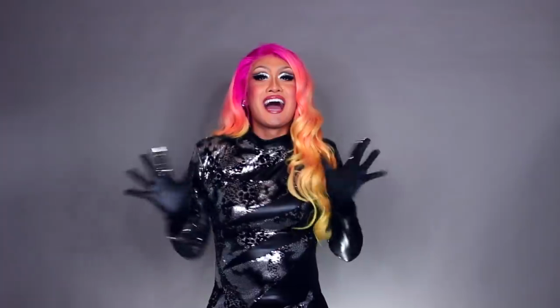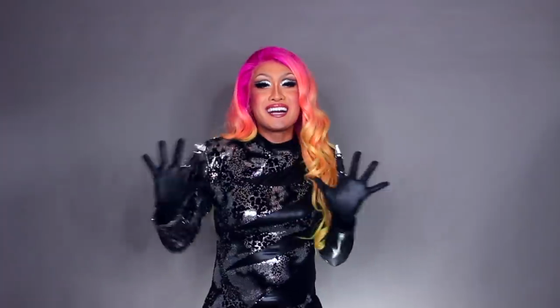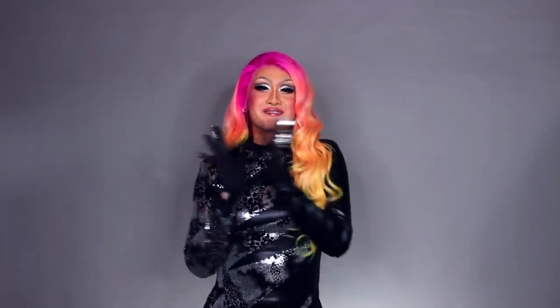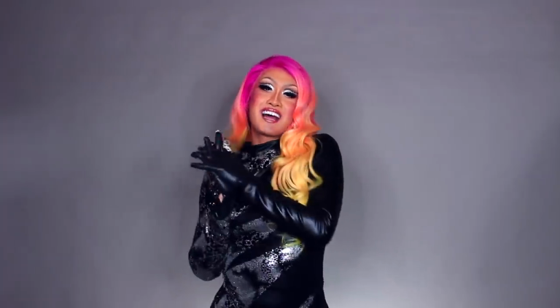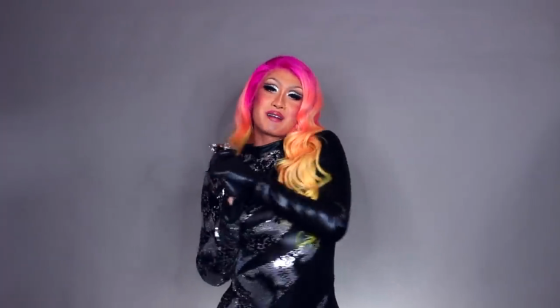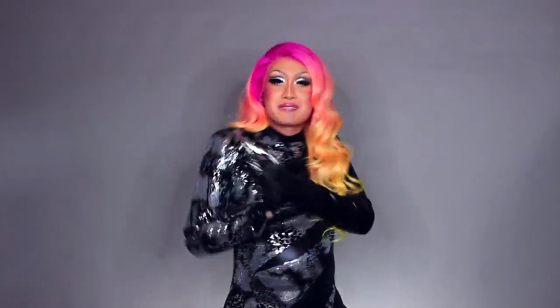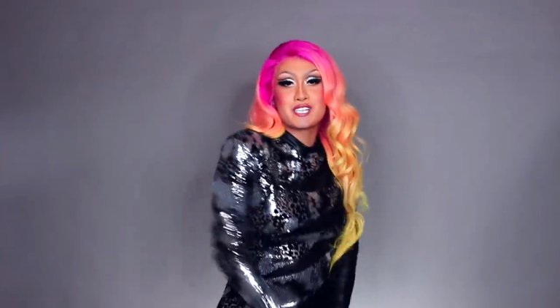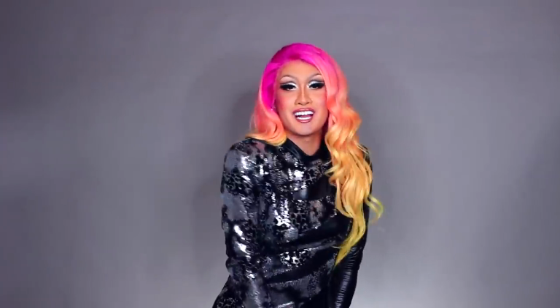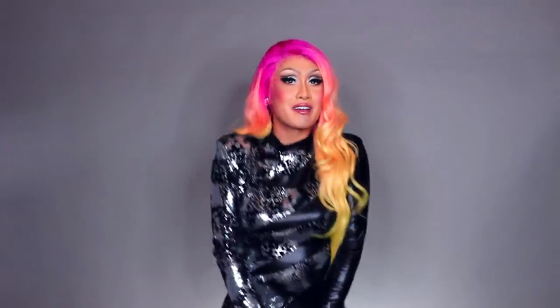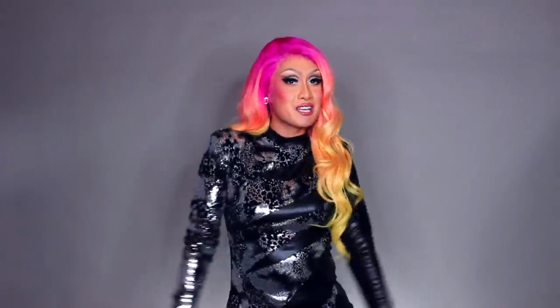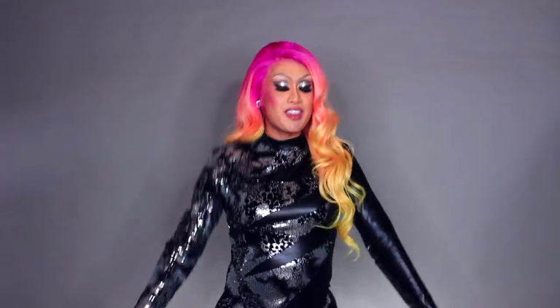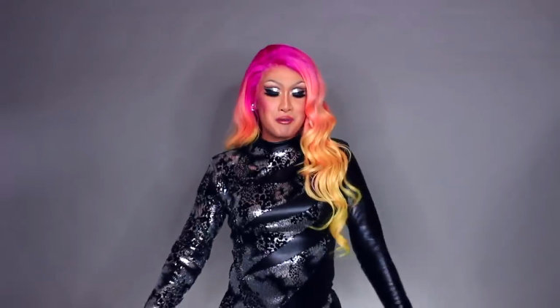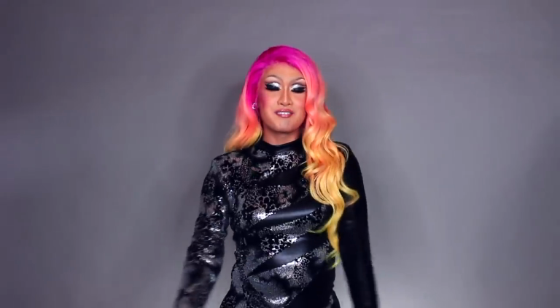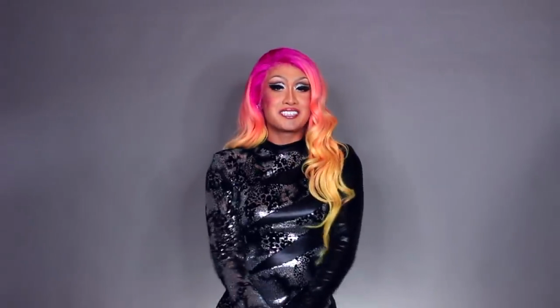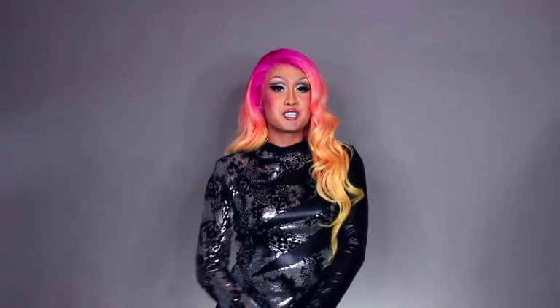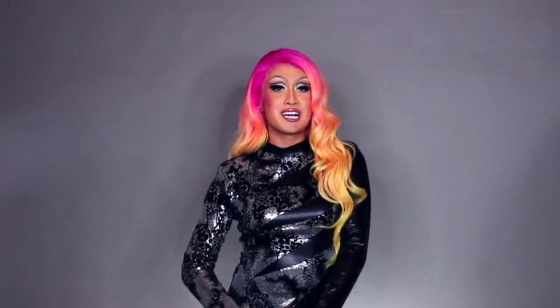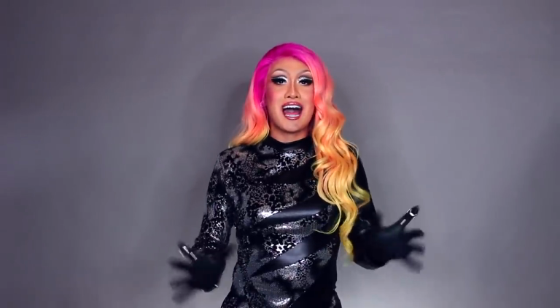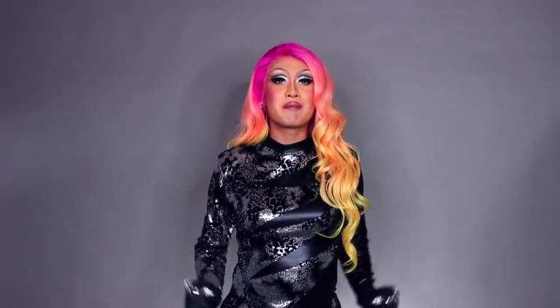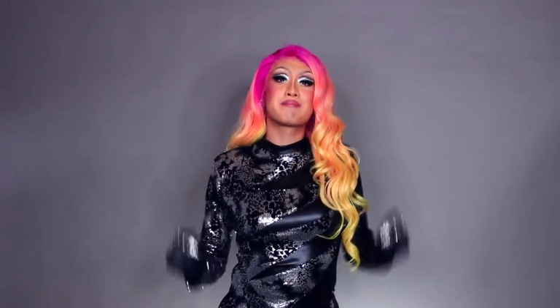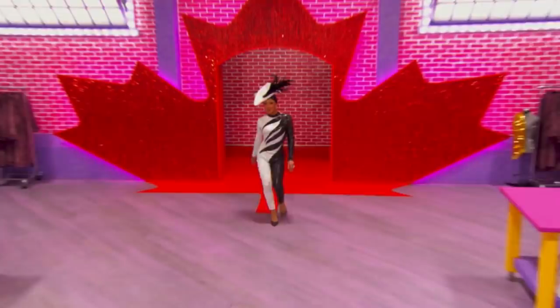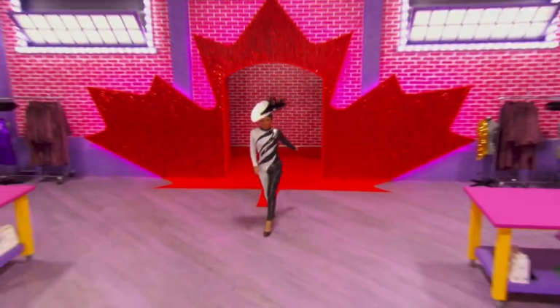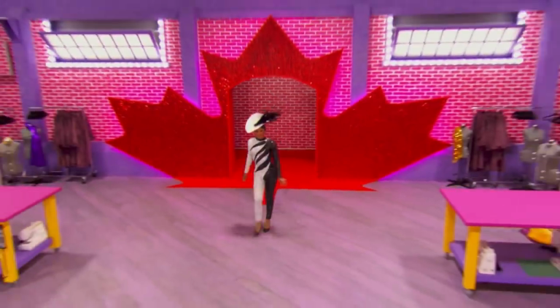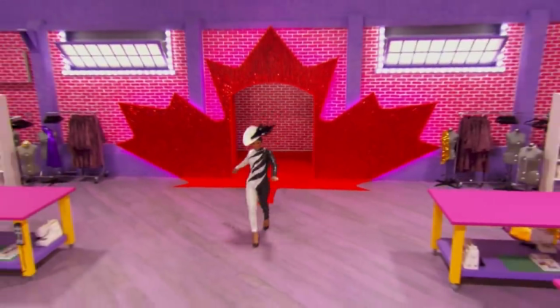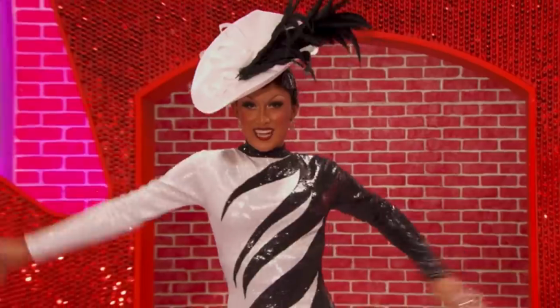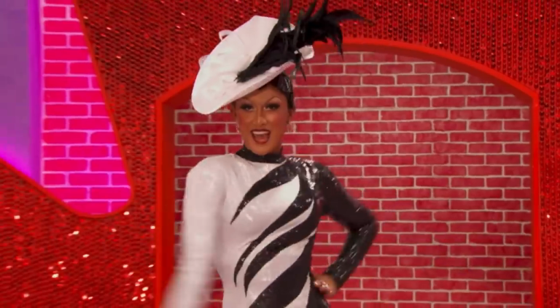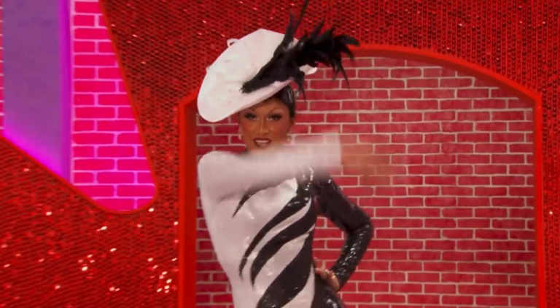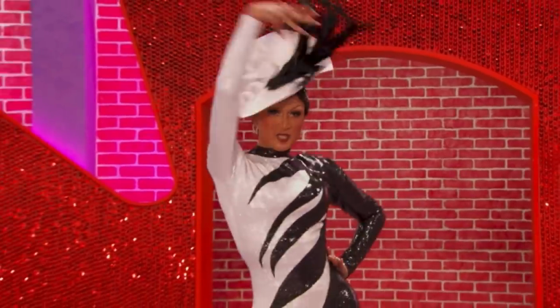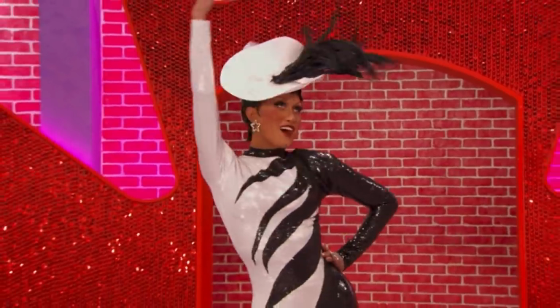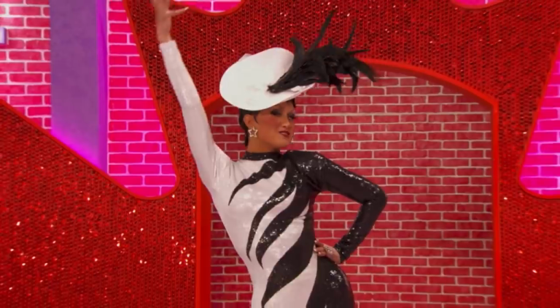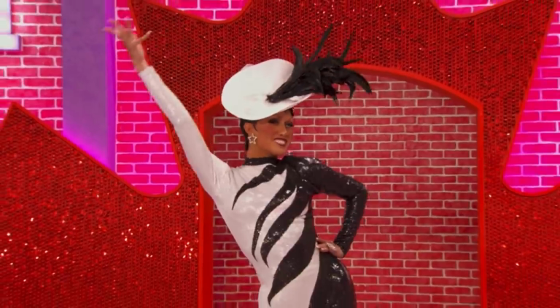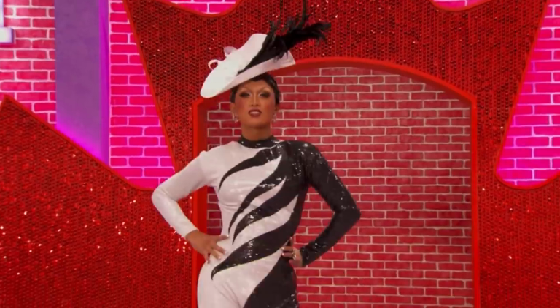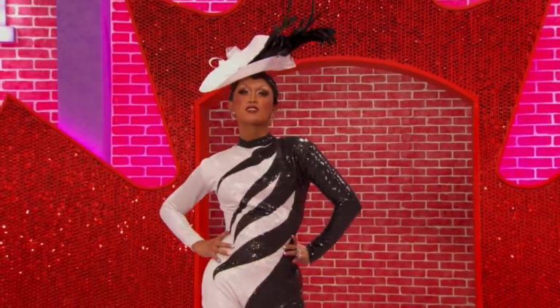Hey guys, it's me Kai and welcome back to my channel. I thought it would be a fun idea to show you guys how I made my entrance outfit for the premiere episode of Canada's Drag Race.